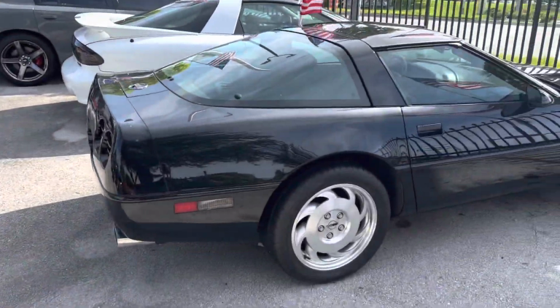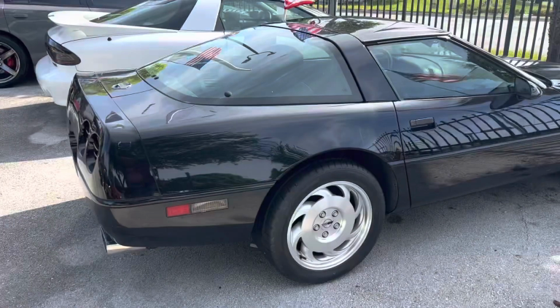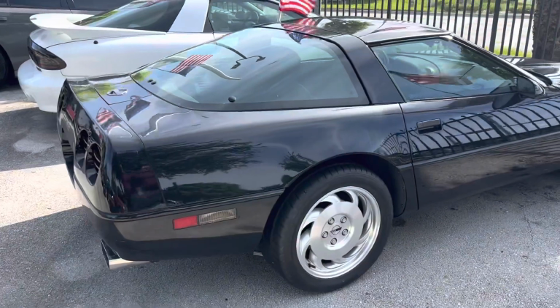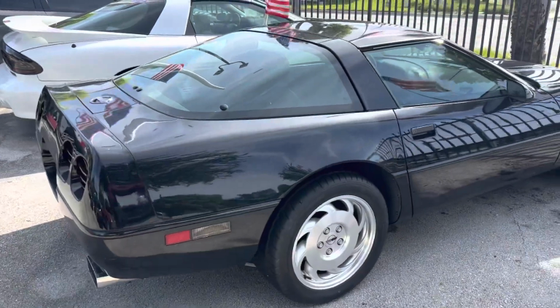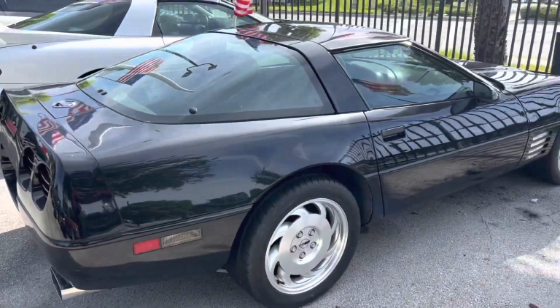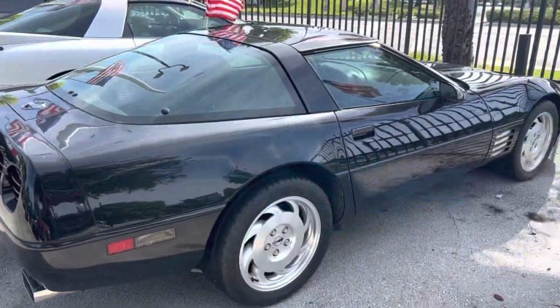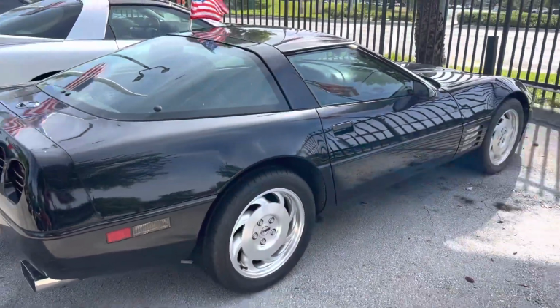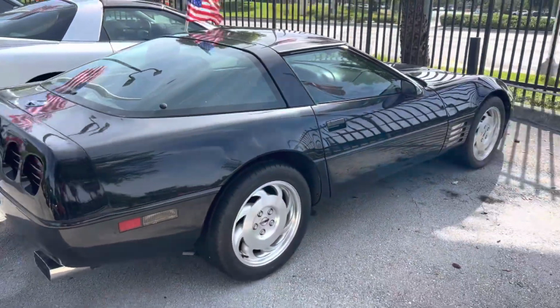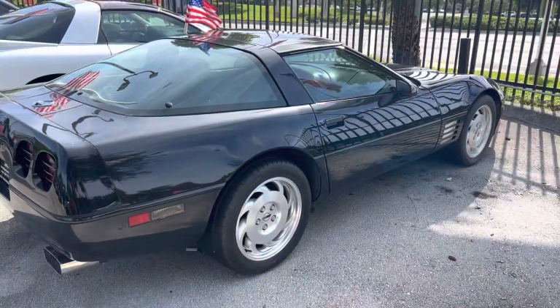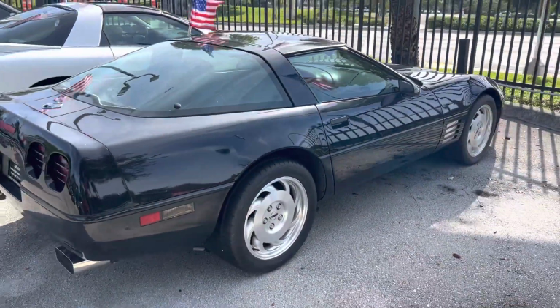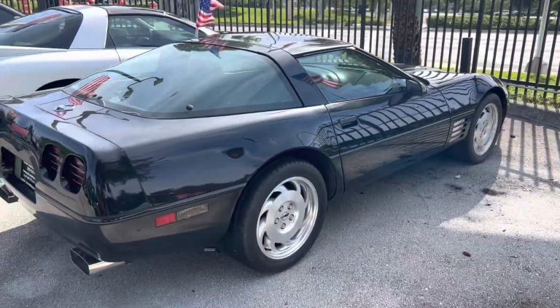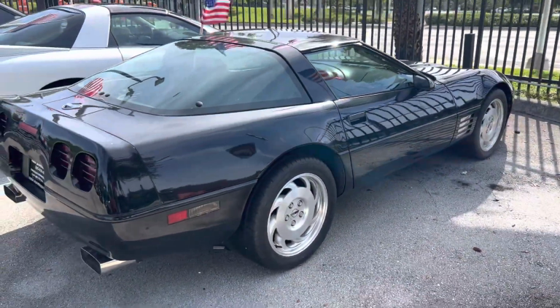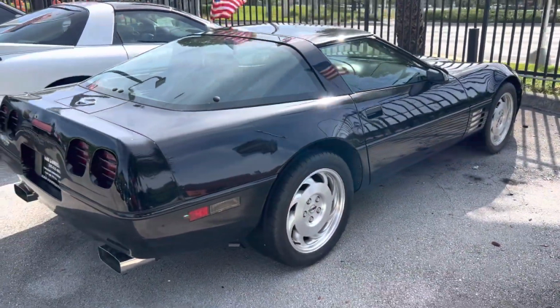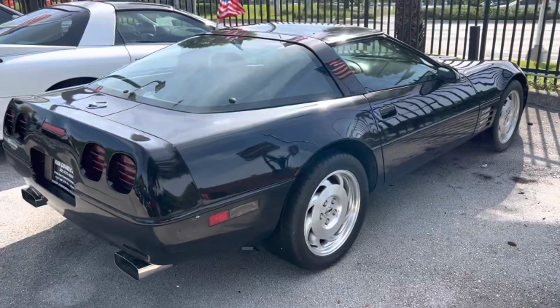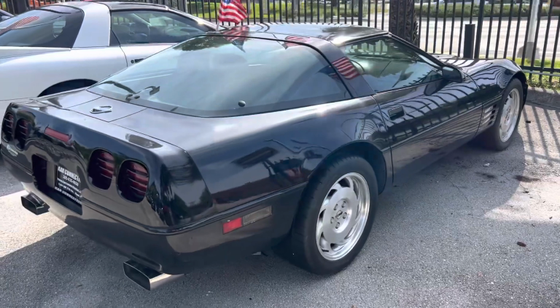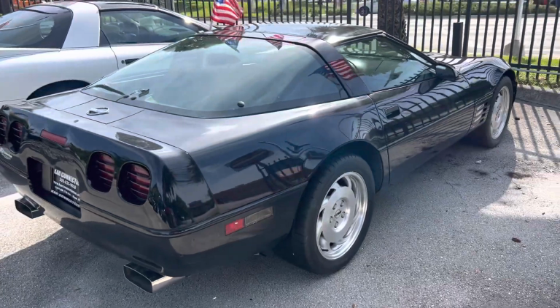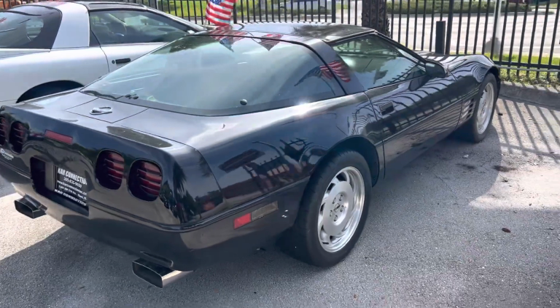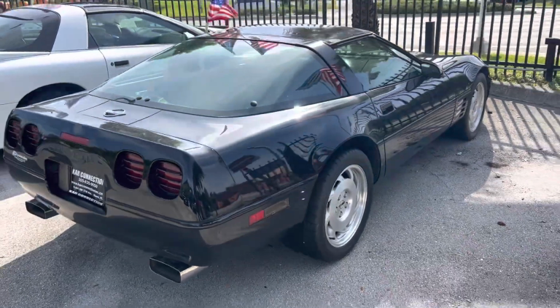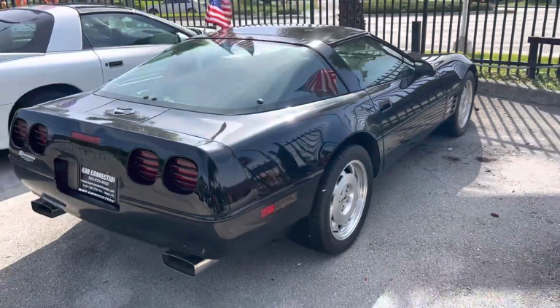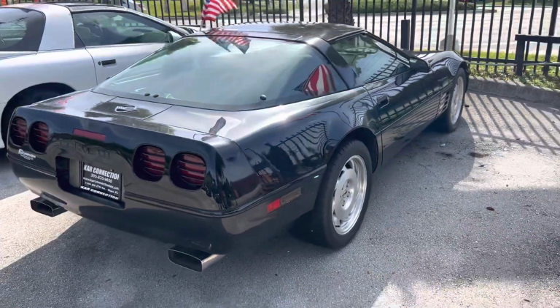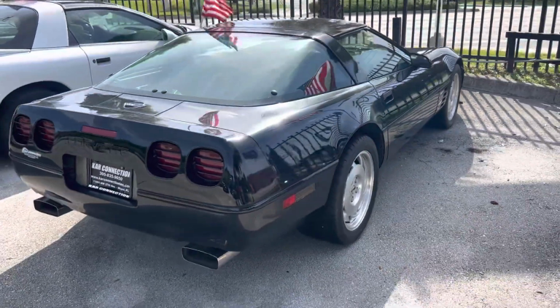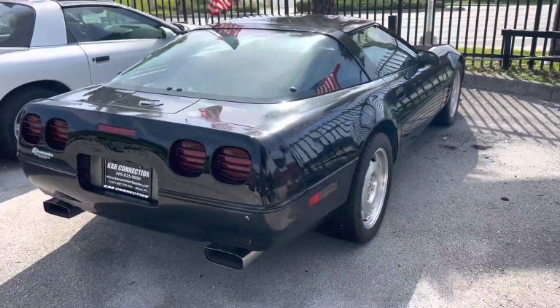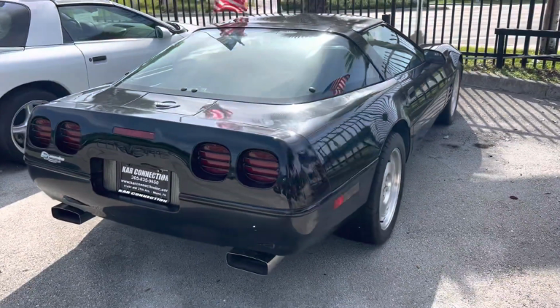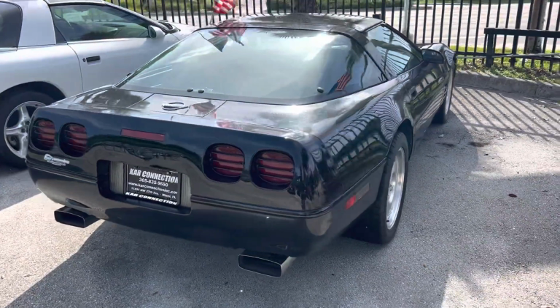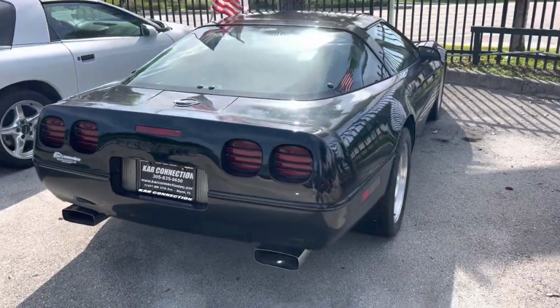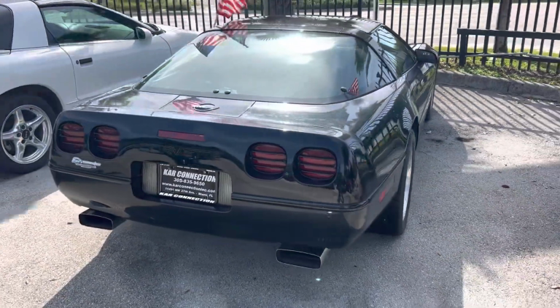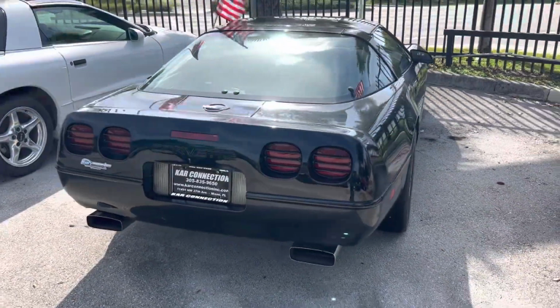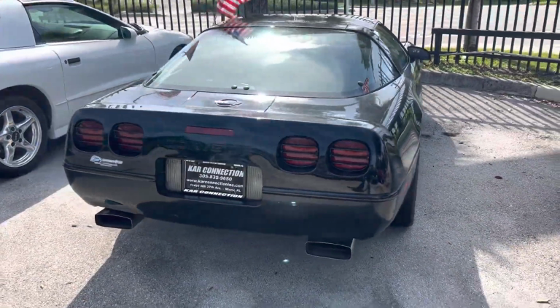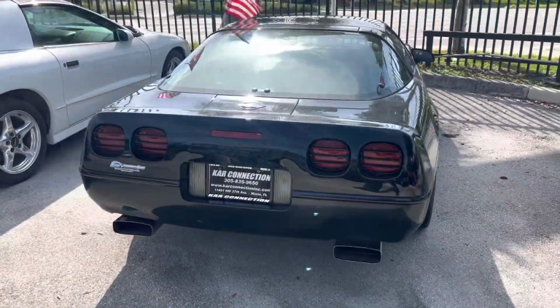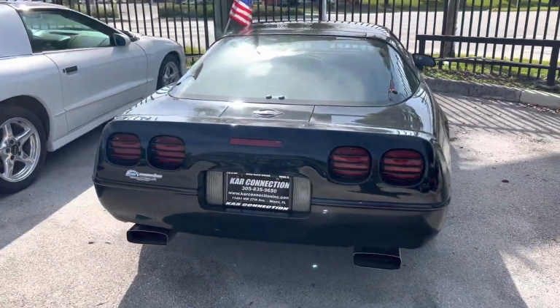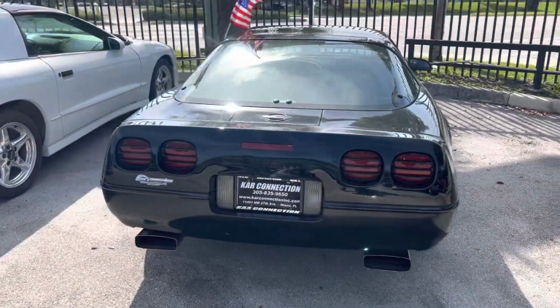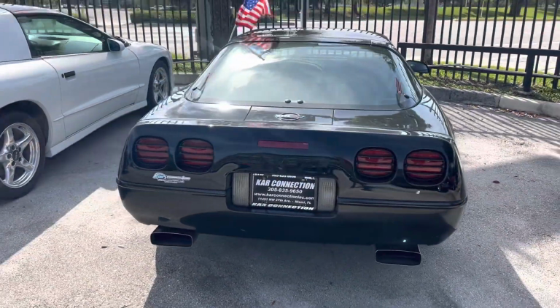Another low mileage car — just calling out the low mileage ones for you low mileage freaks out there. This is a '93 Vette with only 33,000 miles, black on black, automatic.